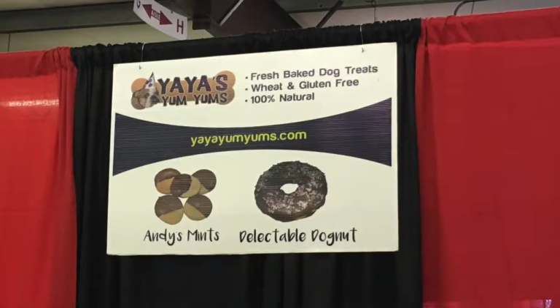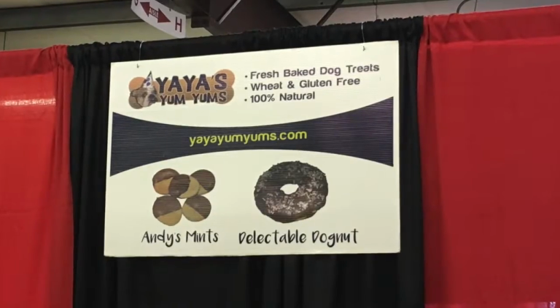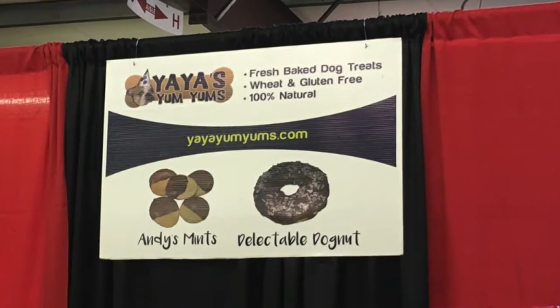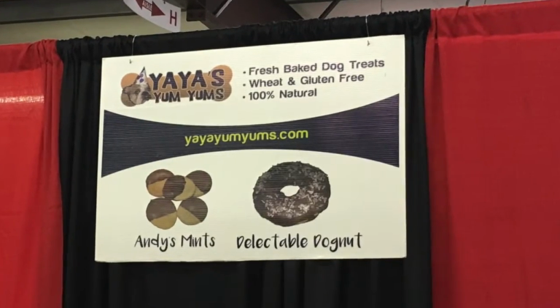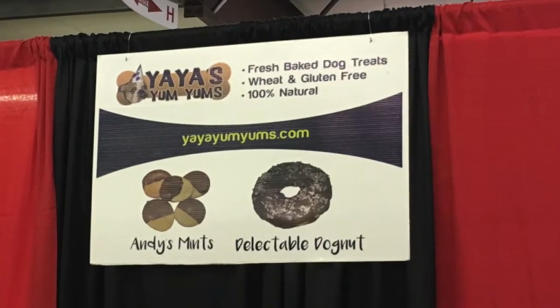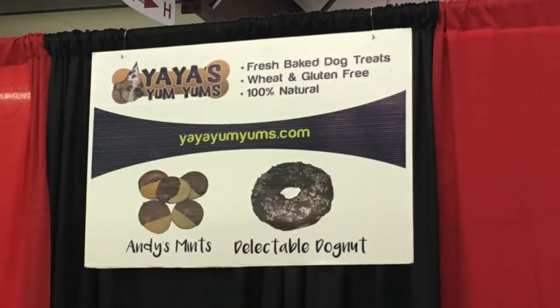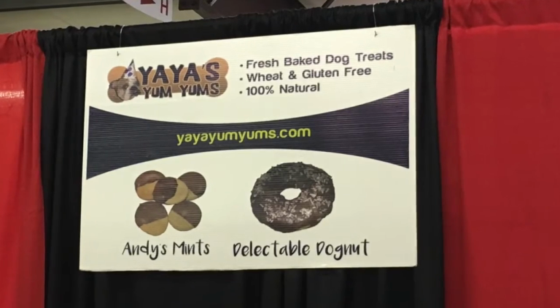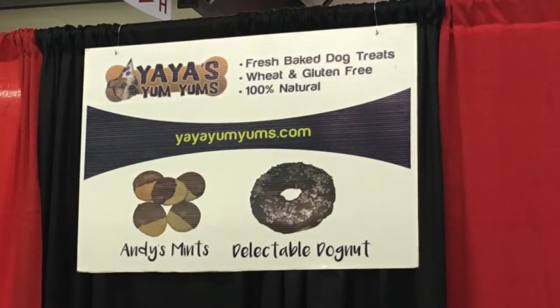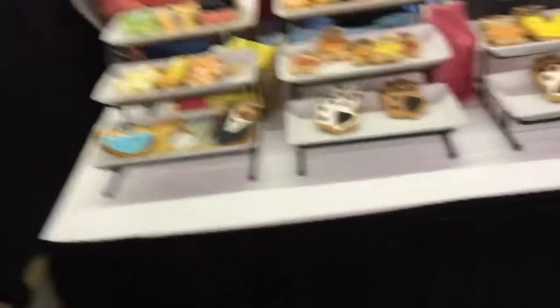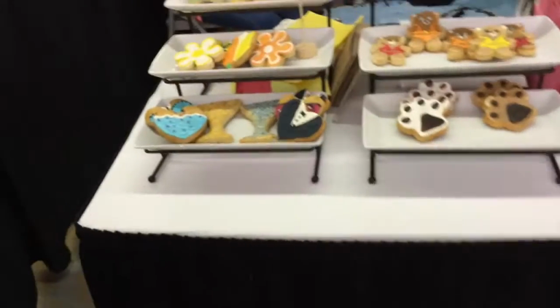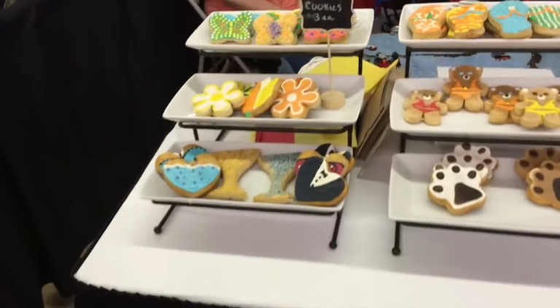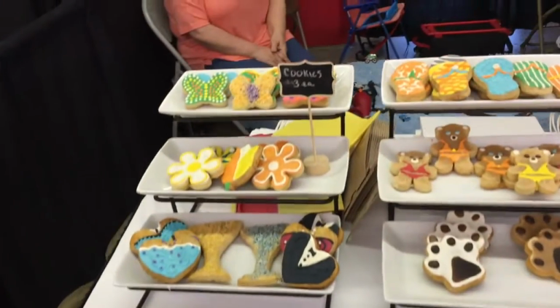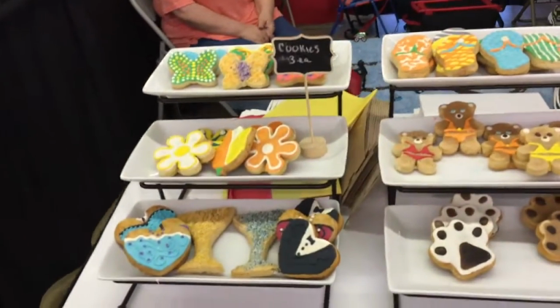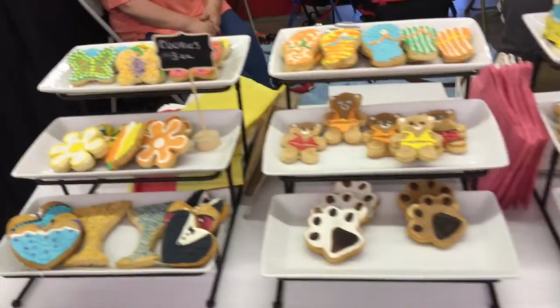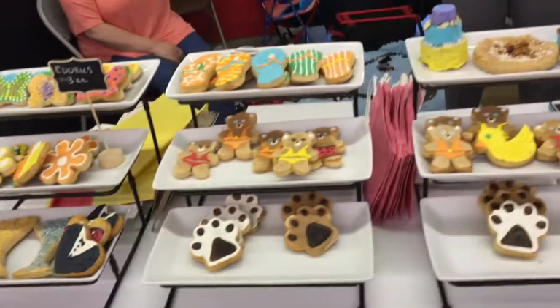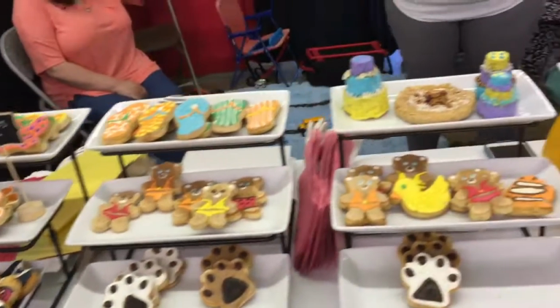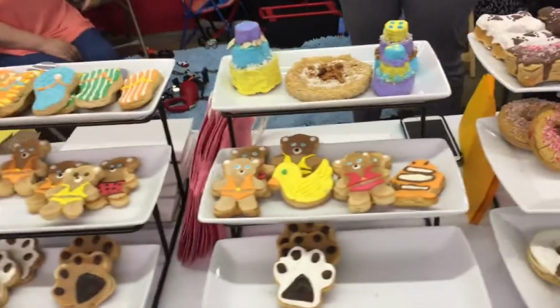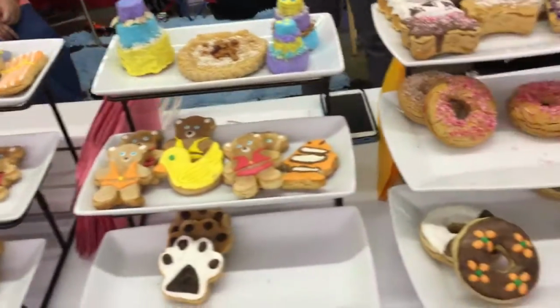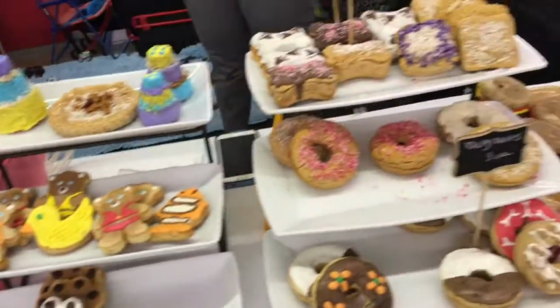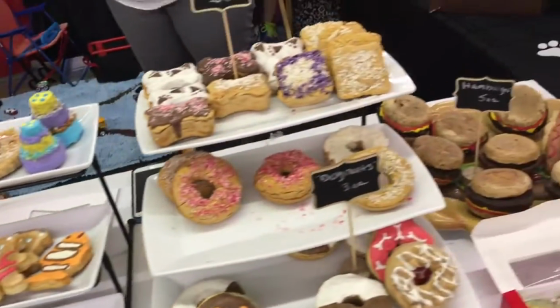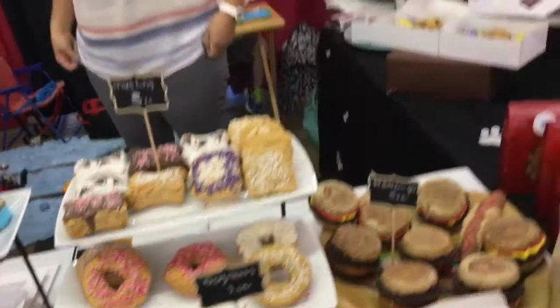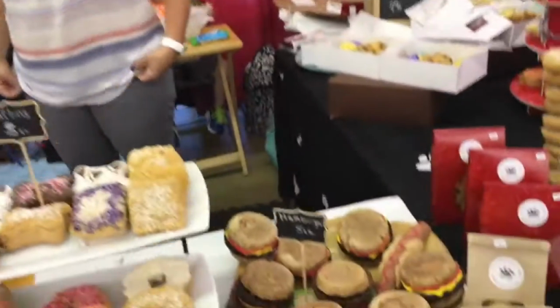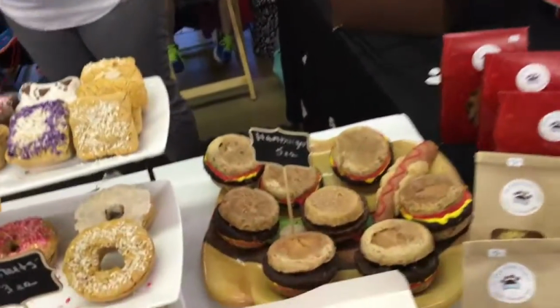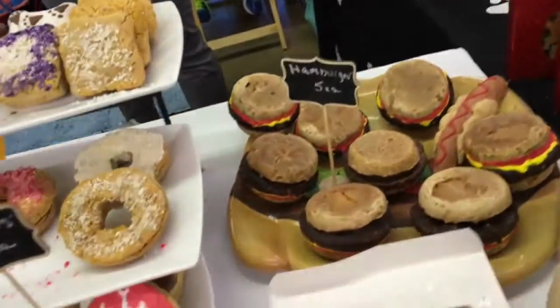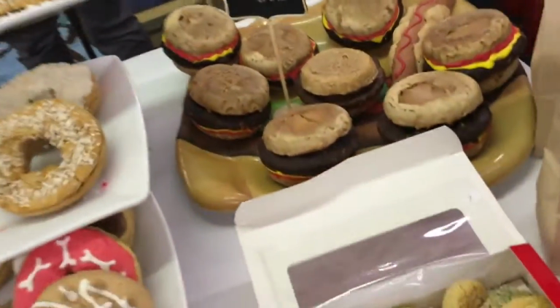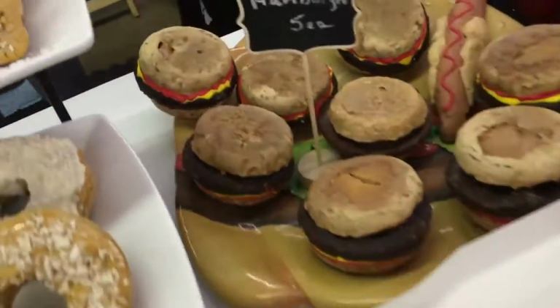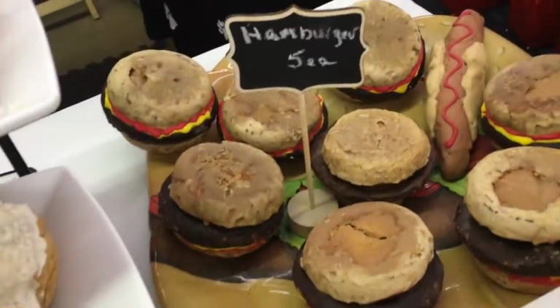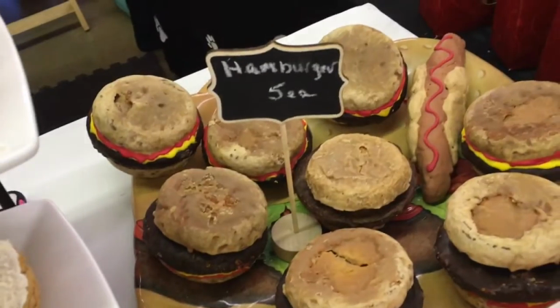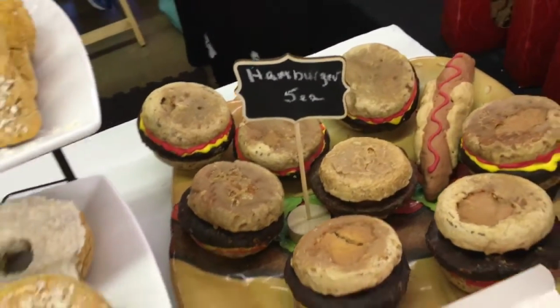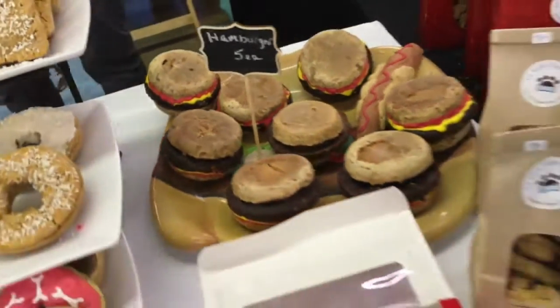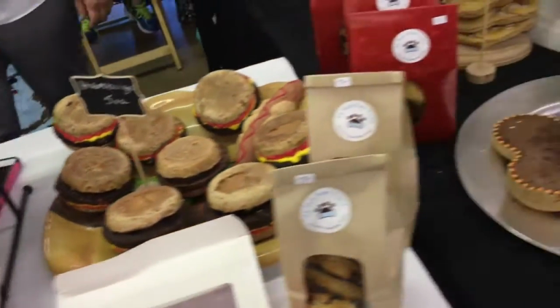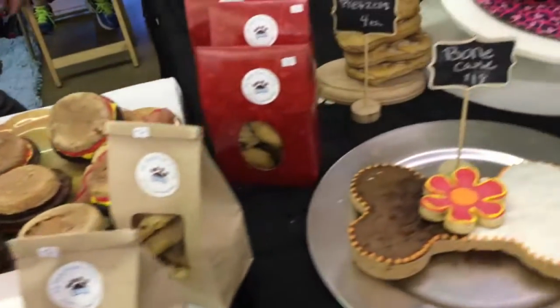Then we saw Yaya's Yum-Yums. I have never seen such cool-looking, well-made treats — everything from donuts to hamburgers and everything in between. I personally didn't try these because they were five bucks each, but I recommend you check out Yaya's Yum-Yums.